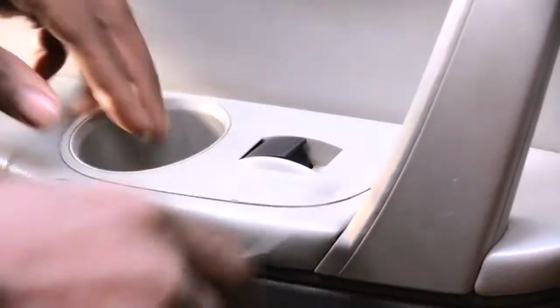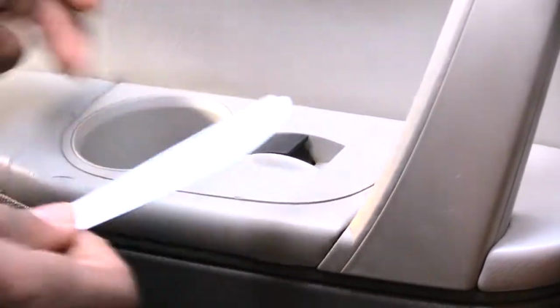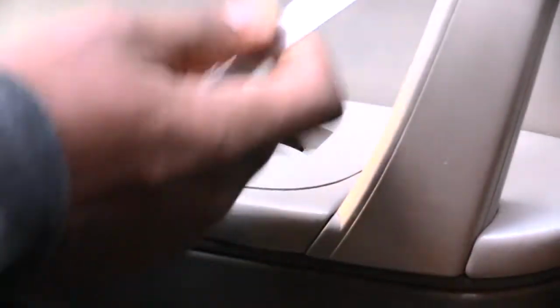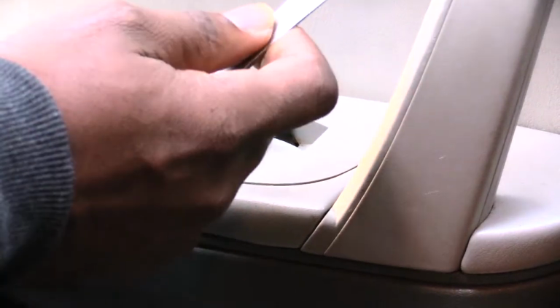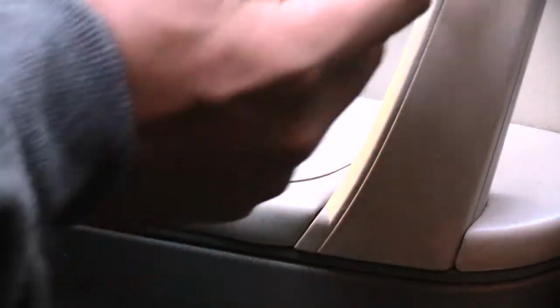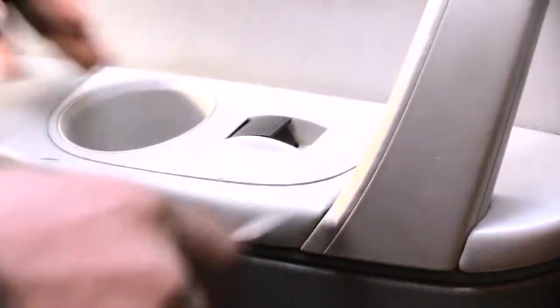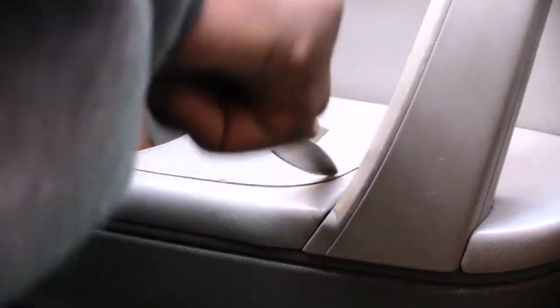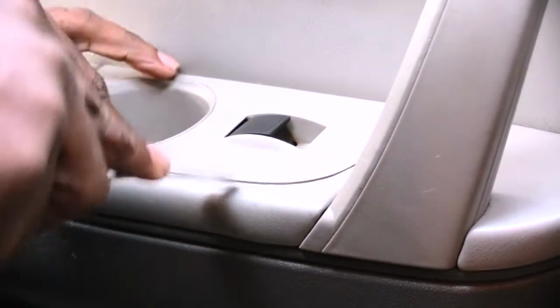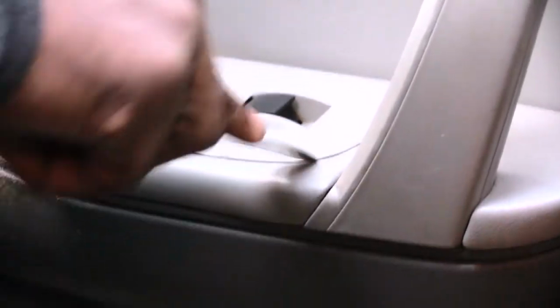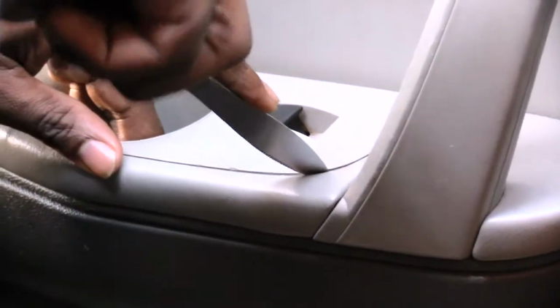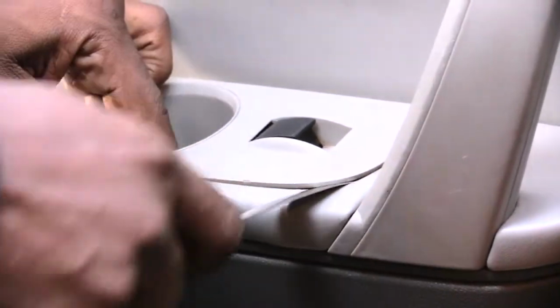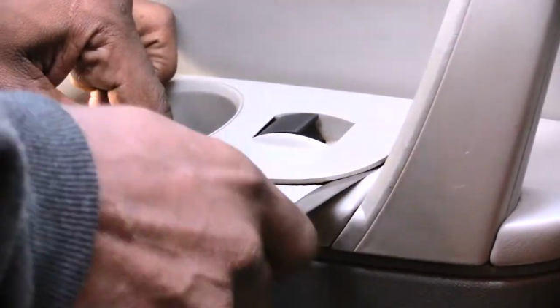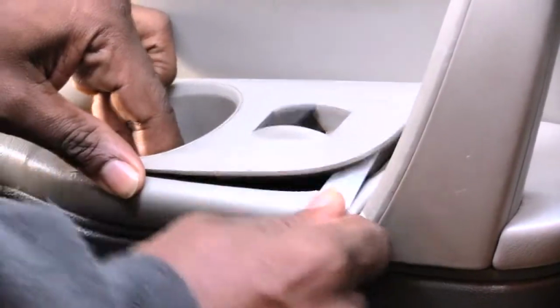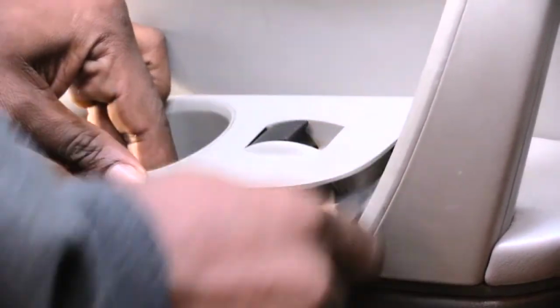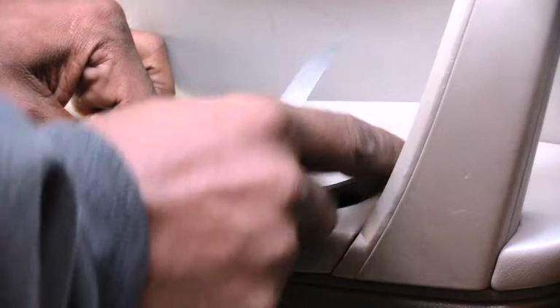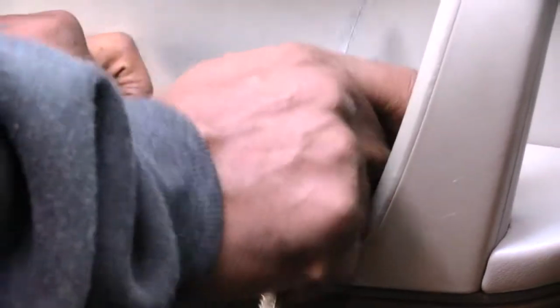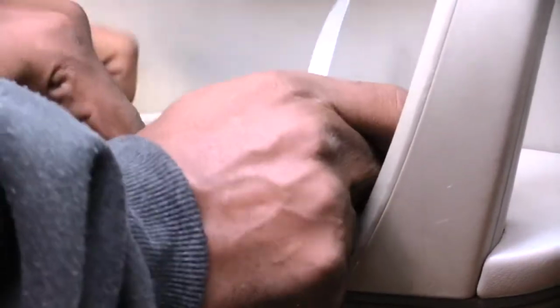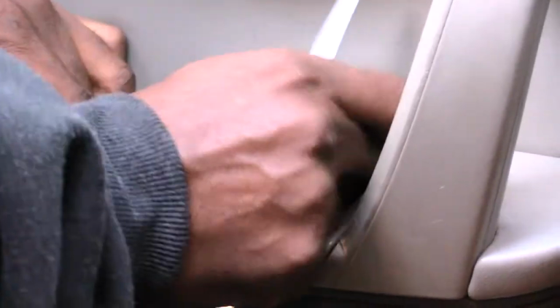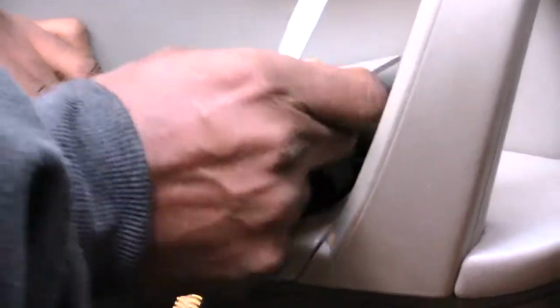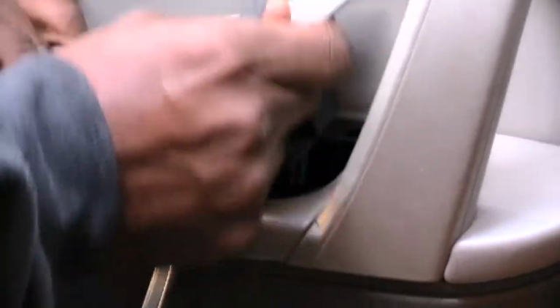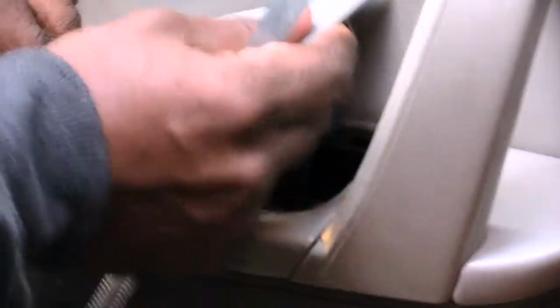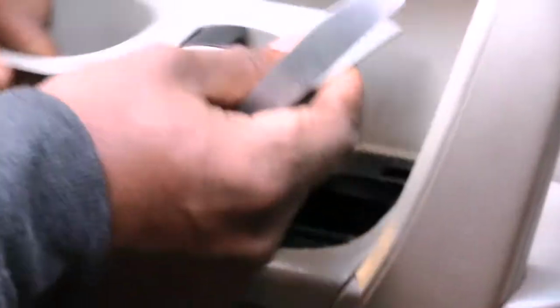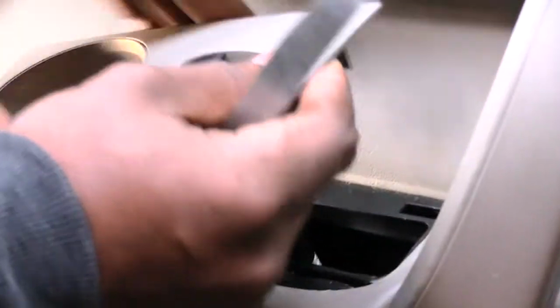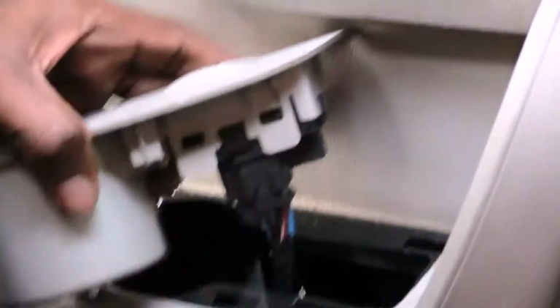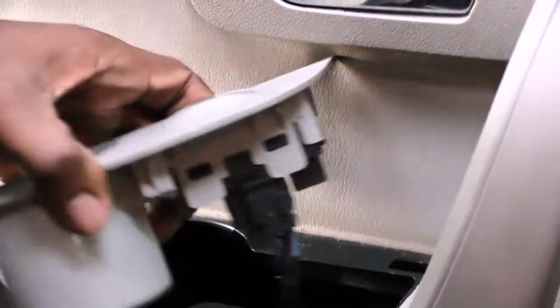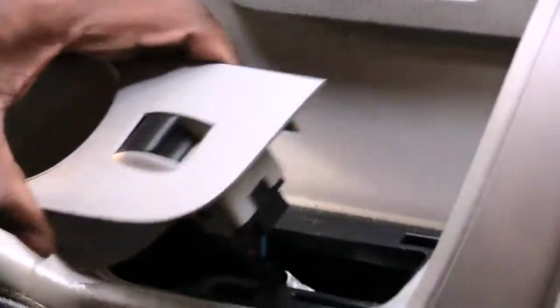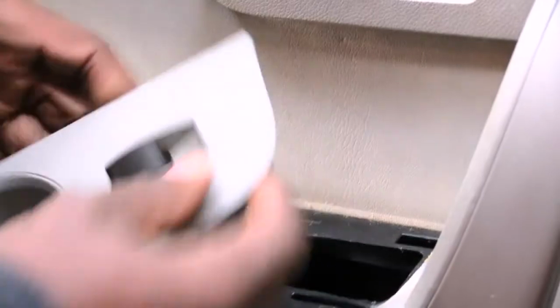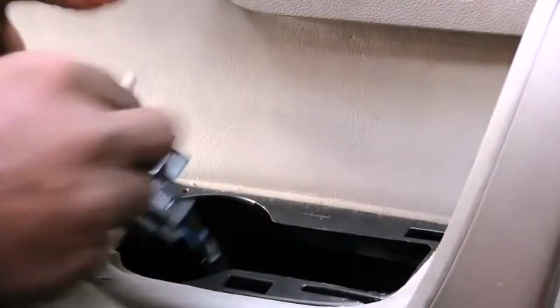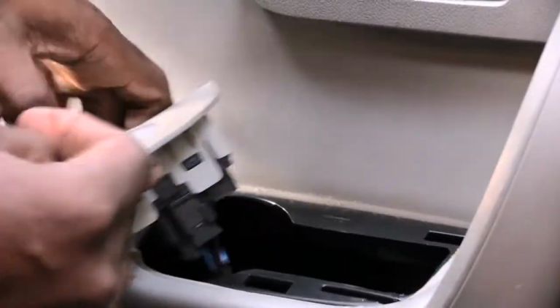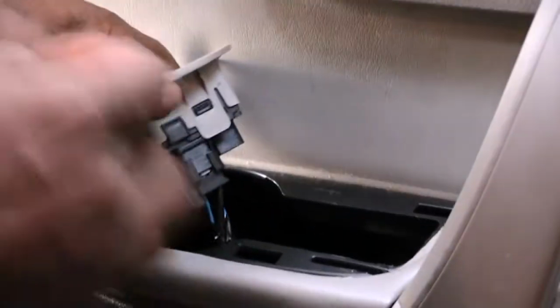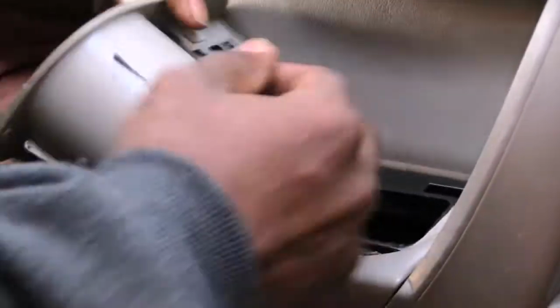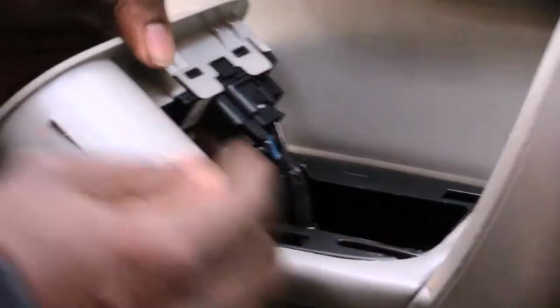All you have to do is come in here, take a butter knife or a flathead screwdriver and kind of go around the seam like that, pop it up, and once you do that you wiggle it and it'll come out just like that.